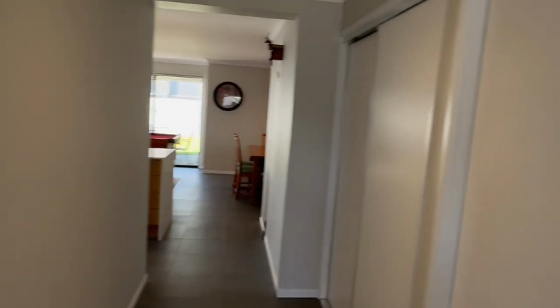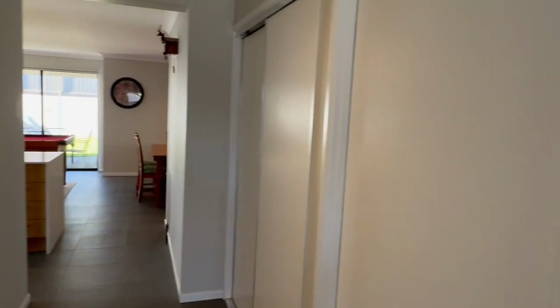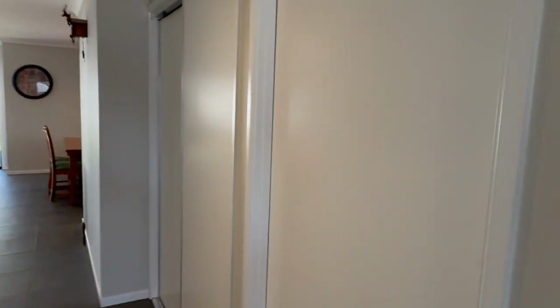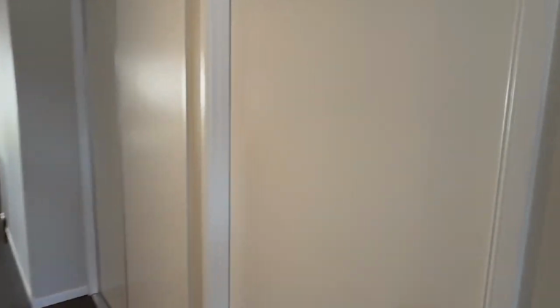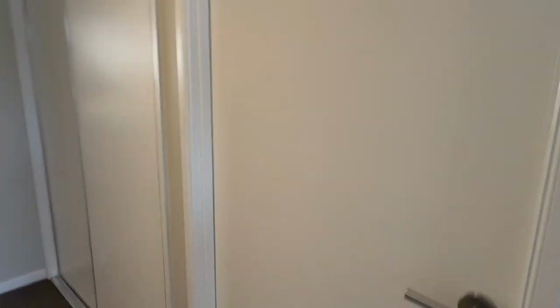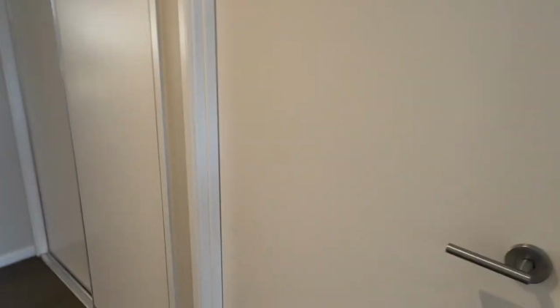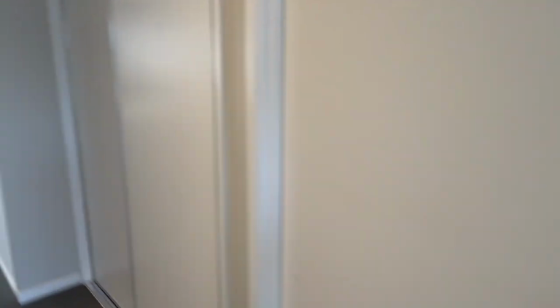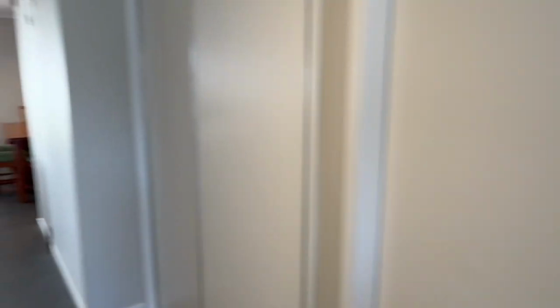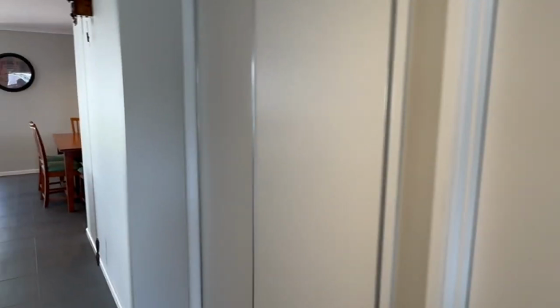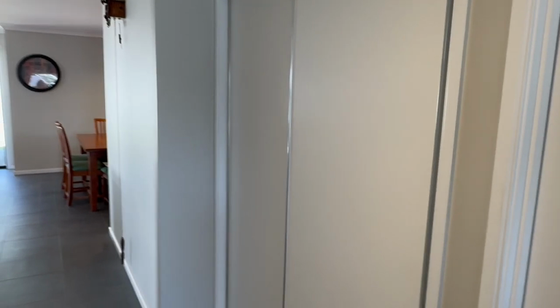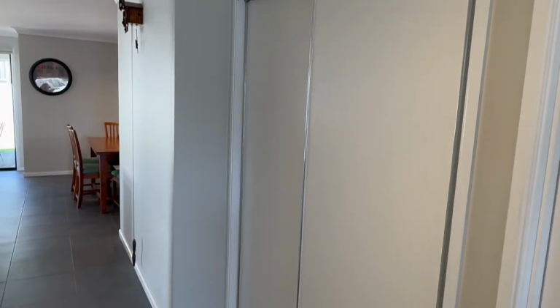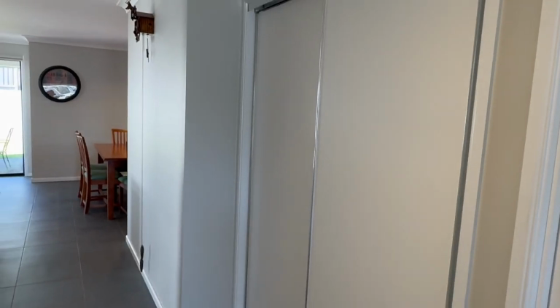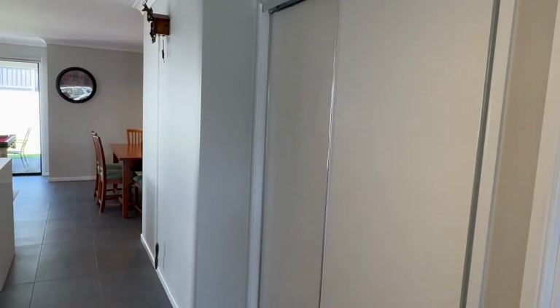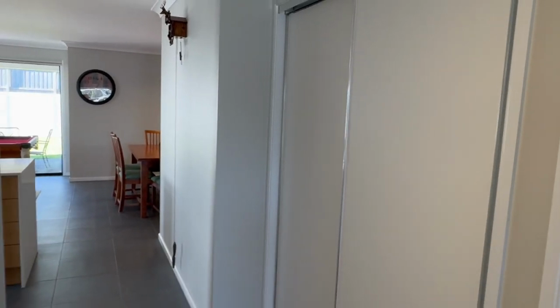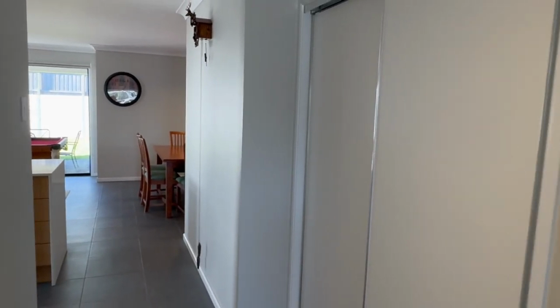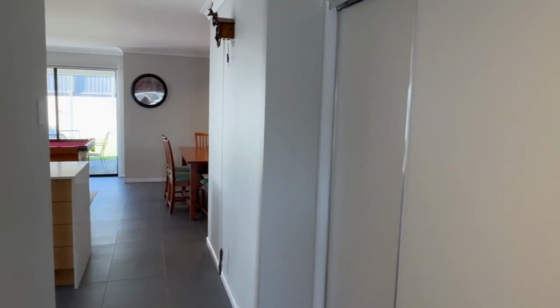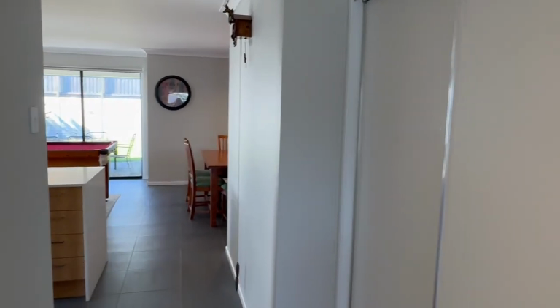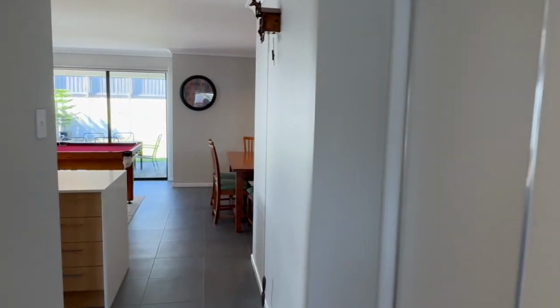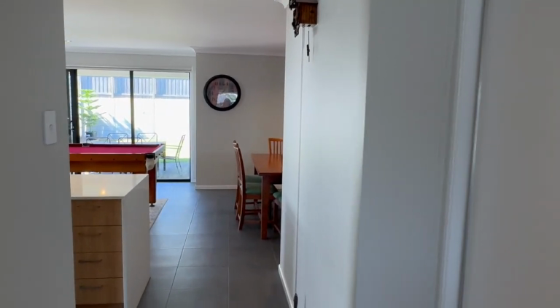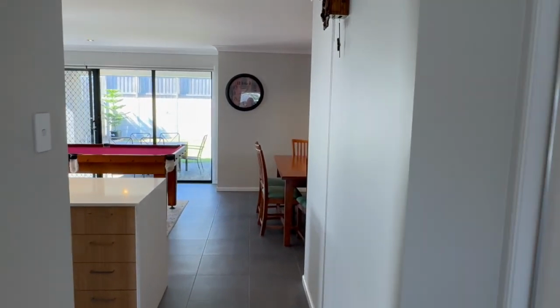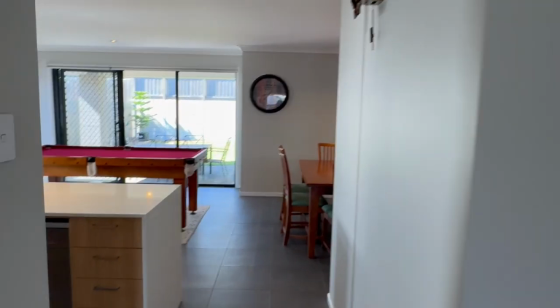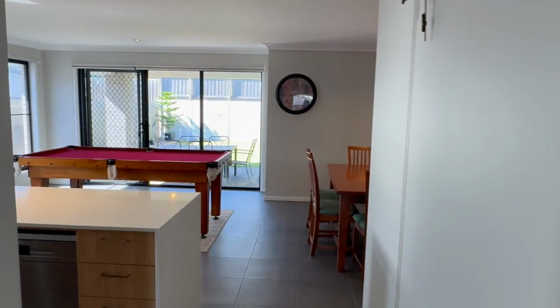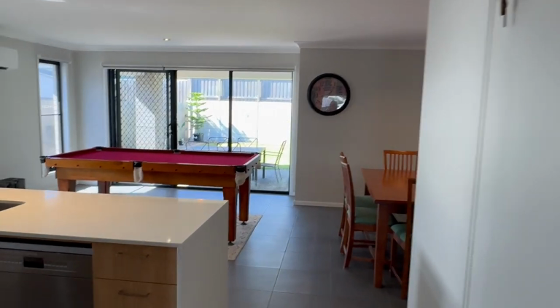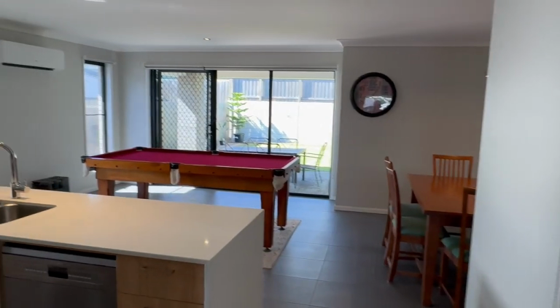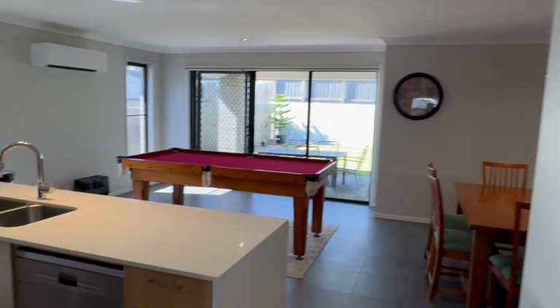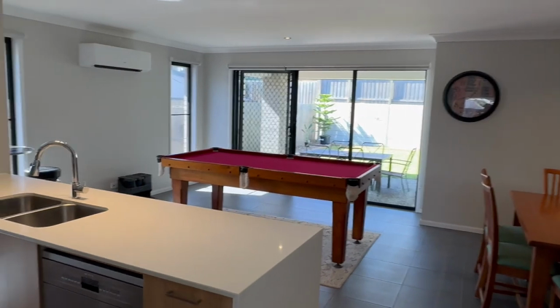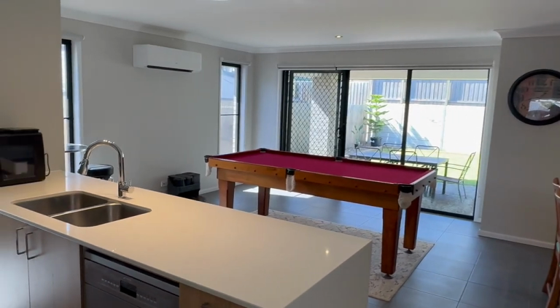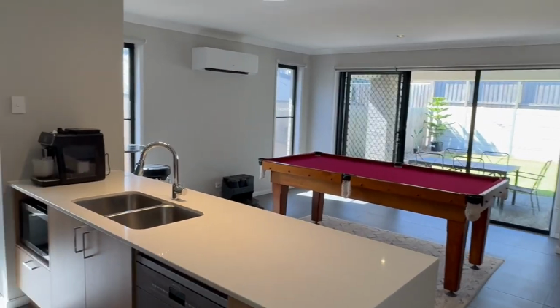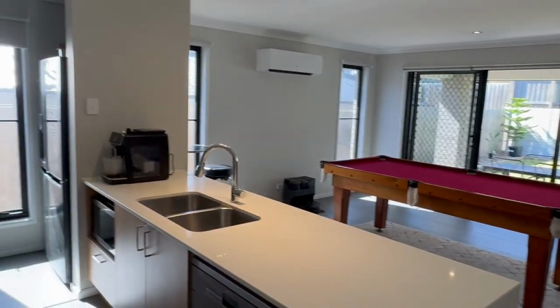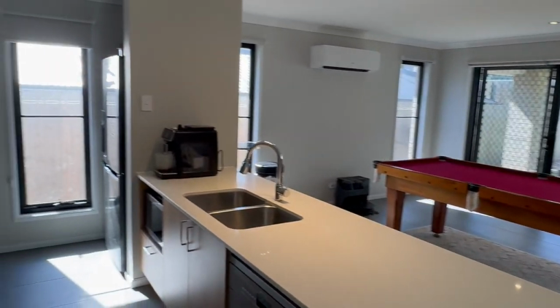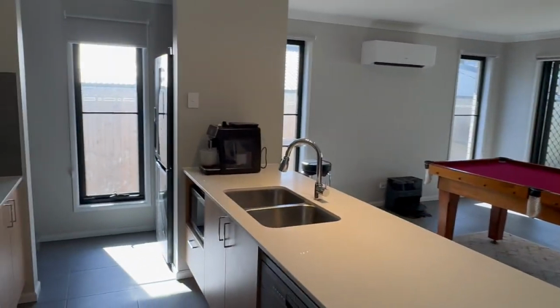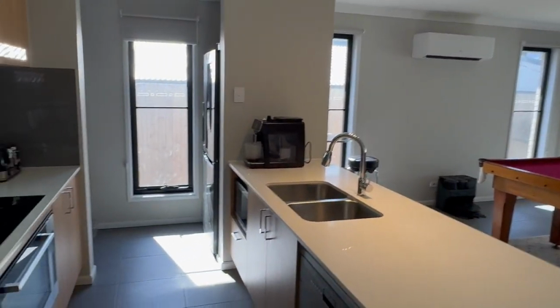We've got the double remote door garage through there. You've got your double door storage there as well — so plenty of storage — and it opens up into this awesome big air-conditioned area here.